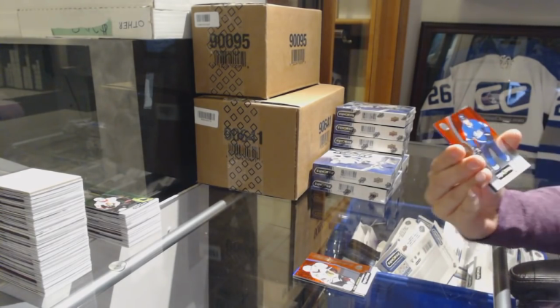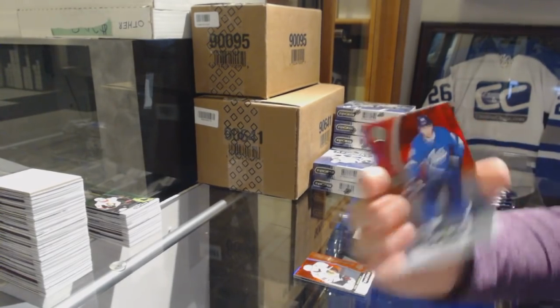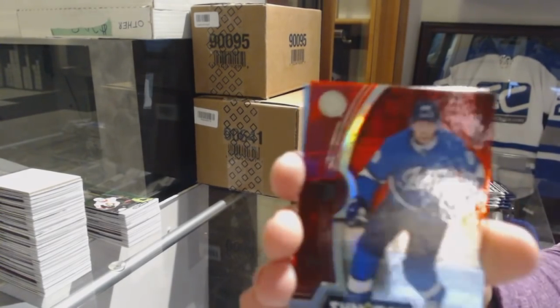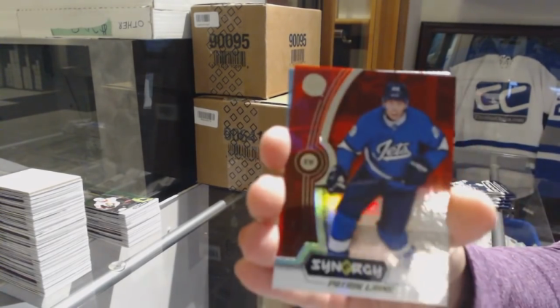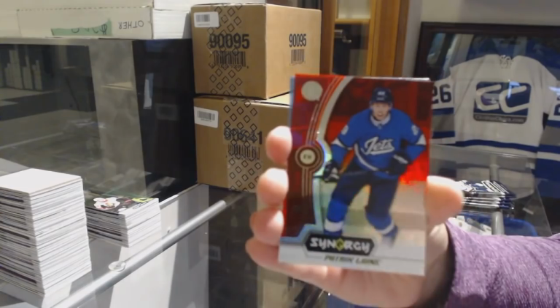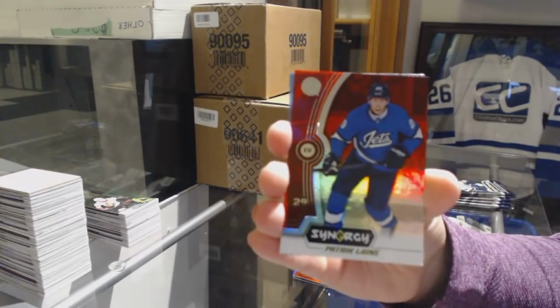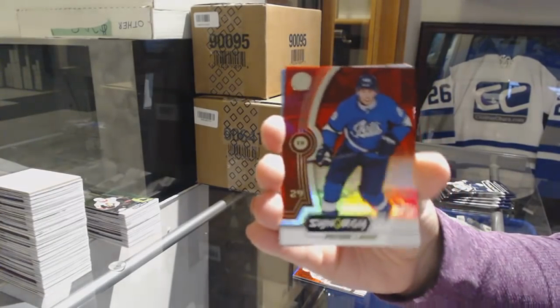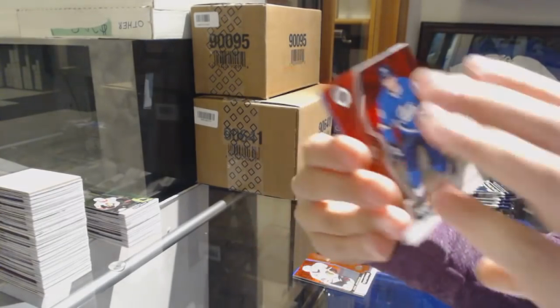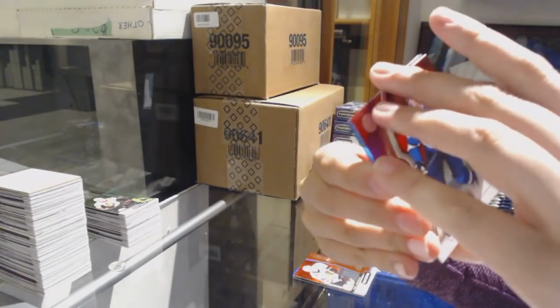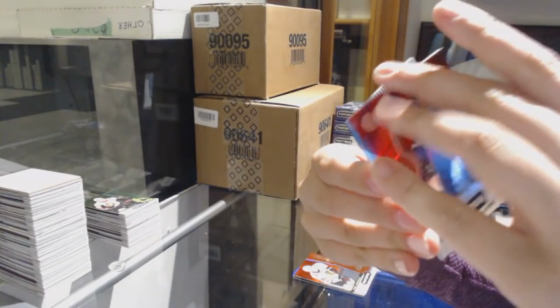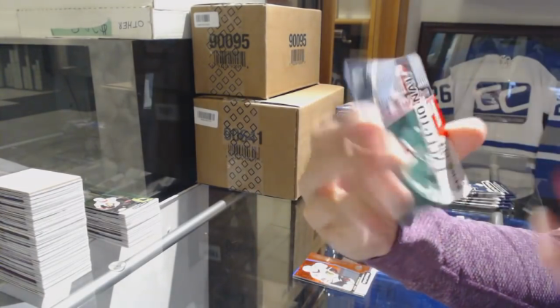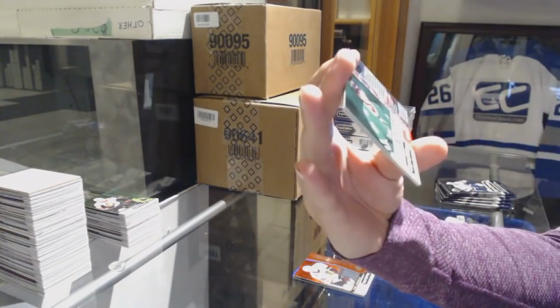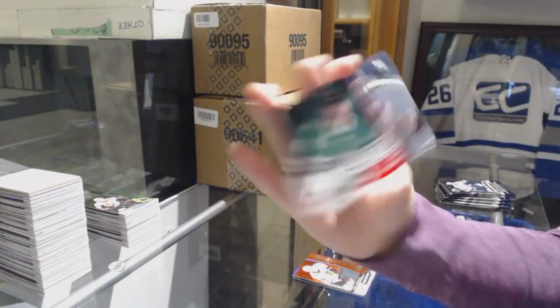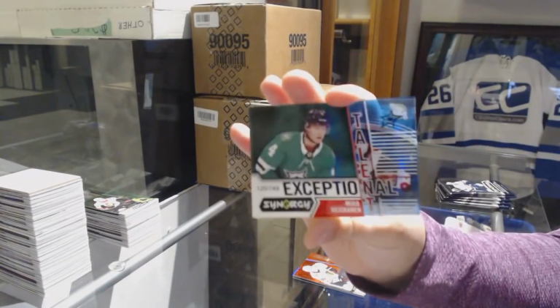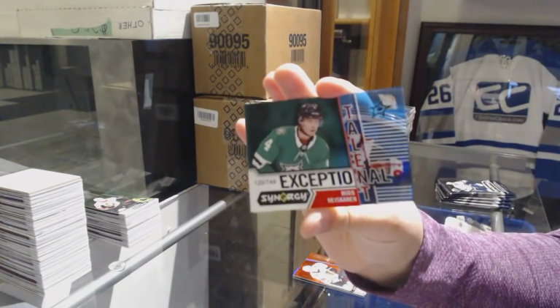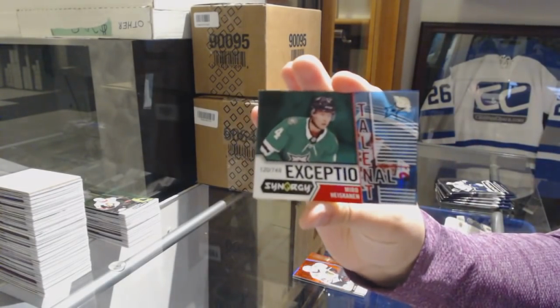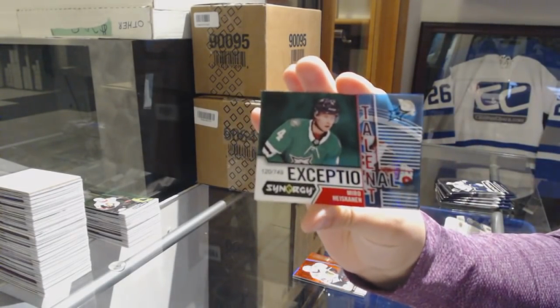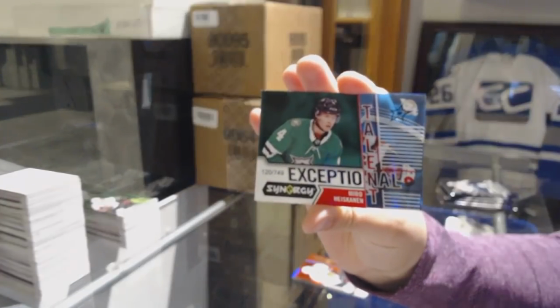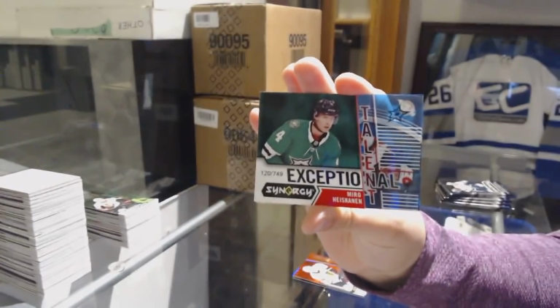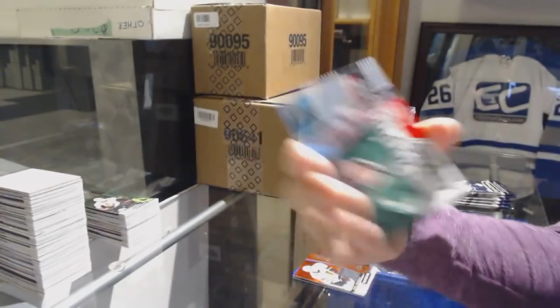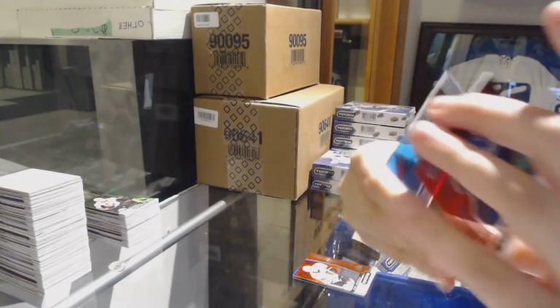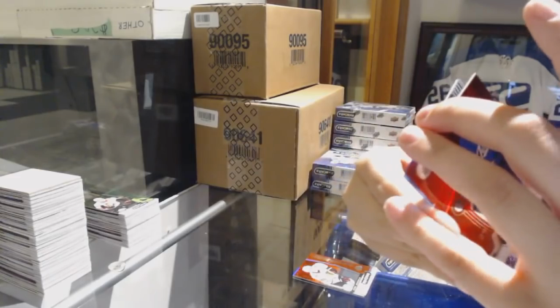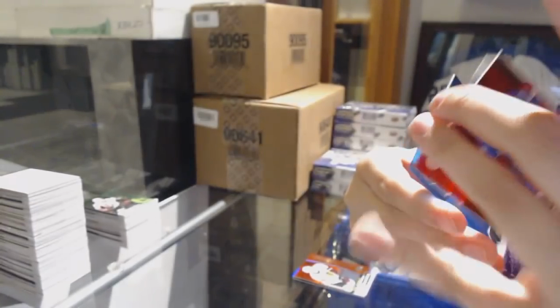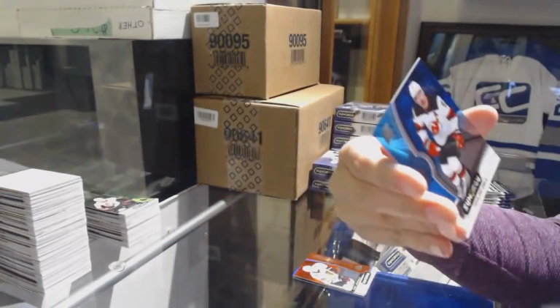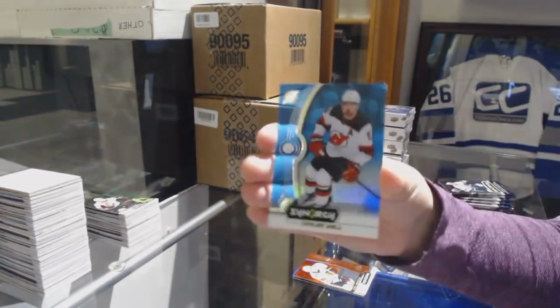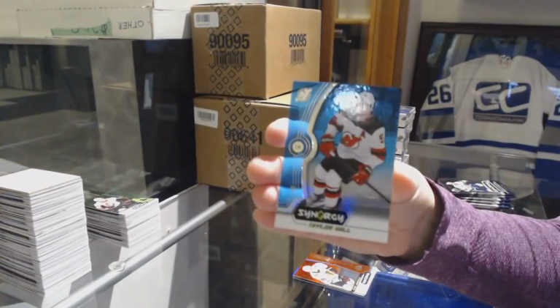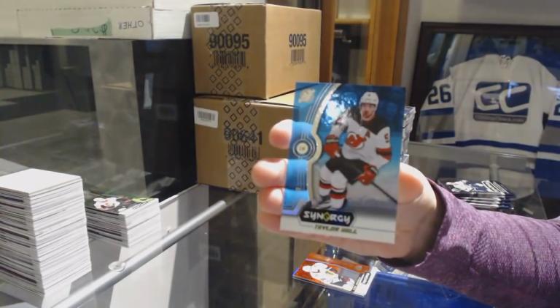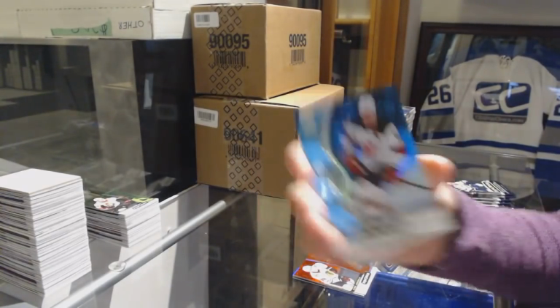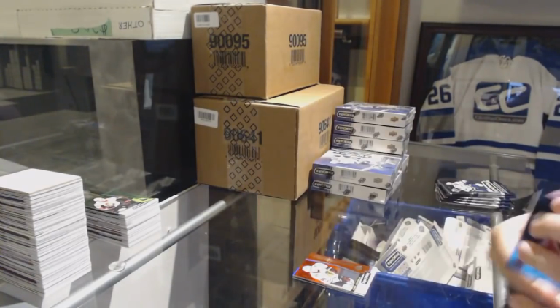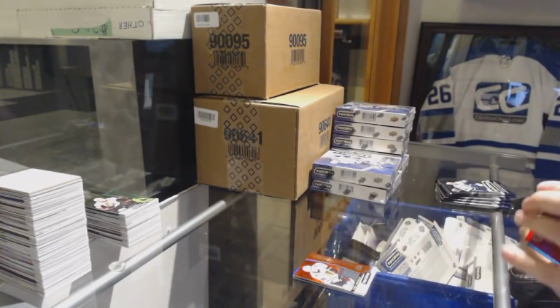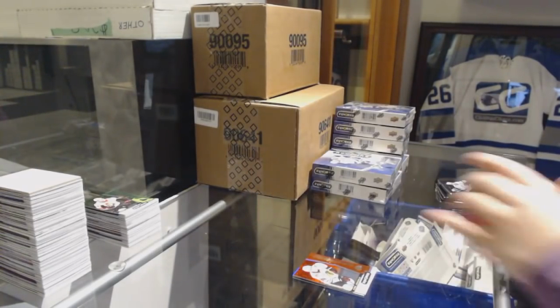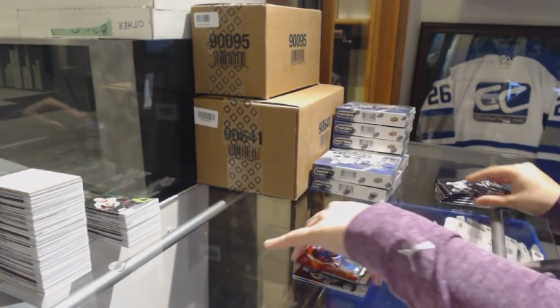Red Patrick Laine for the Winnipeg Jets. Number to 749 Exceptional Talent of Miro Heiskanen for the Stars. And a blue of Taylor Hall for the New Jersey Devils.